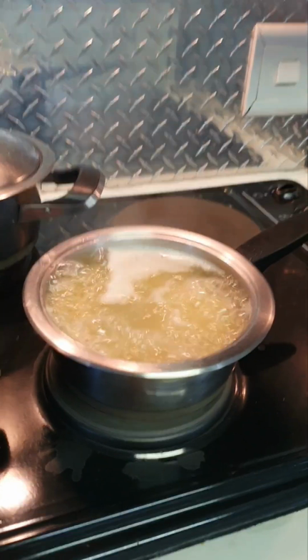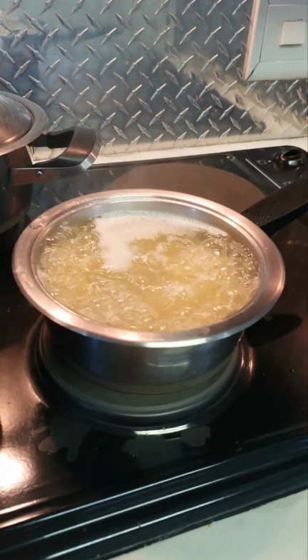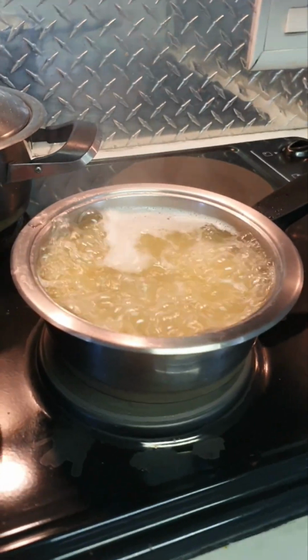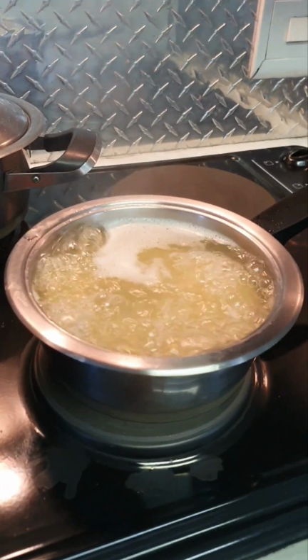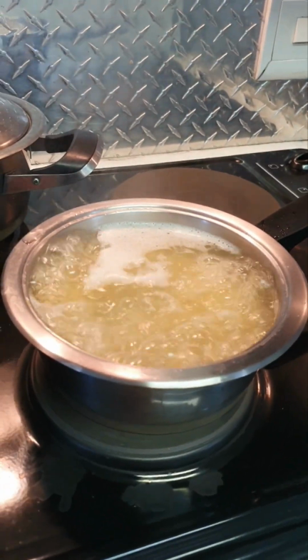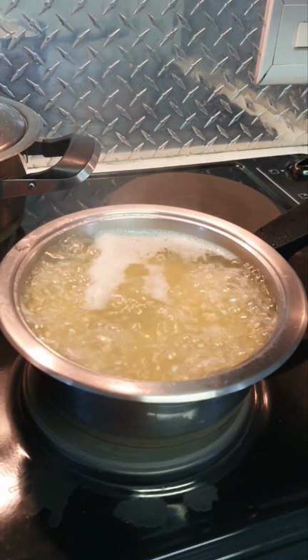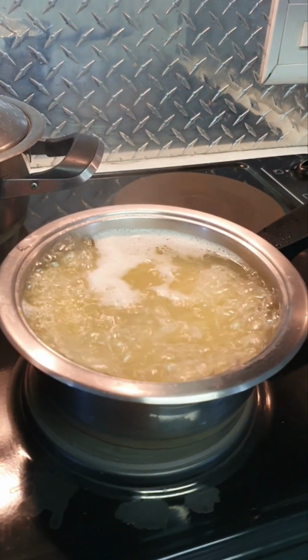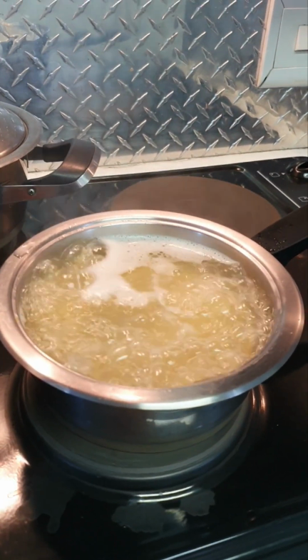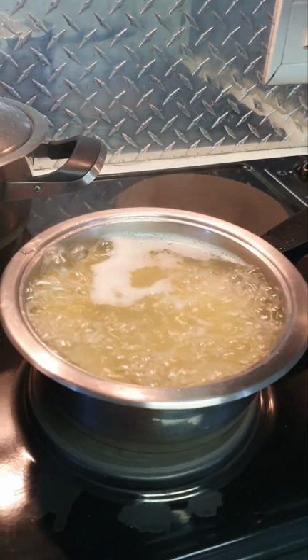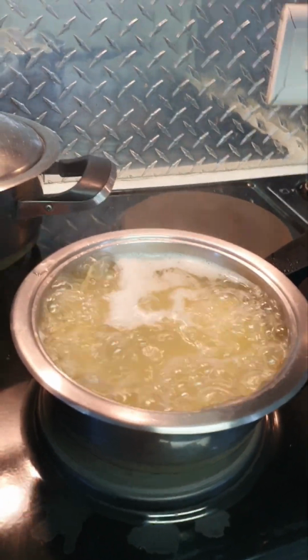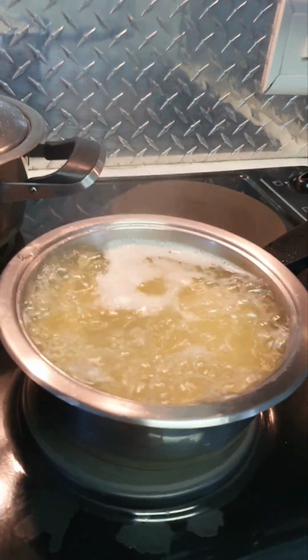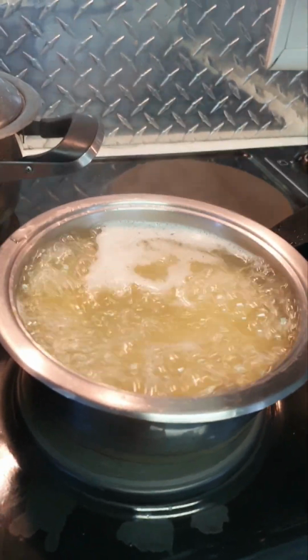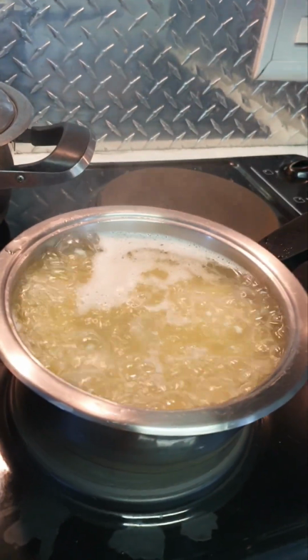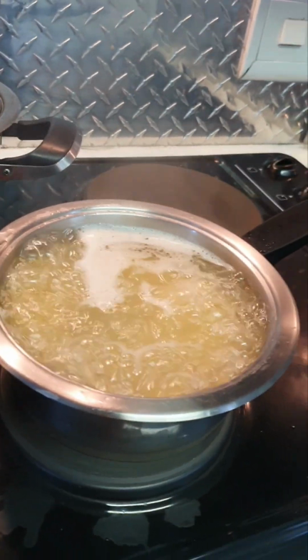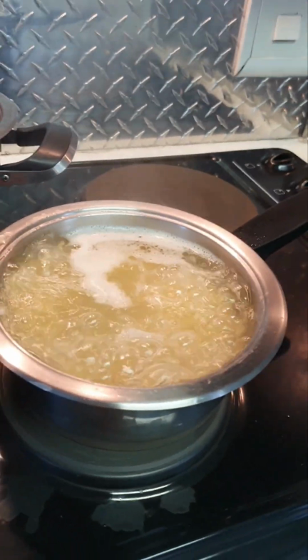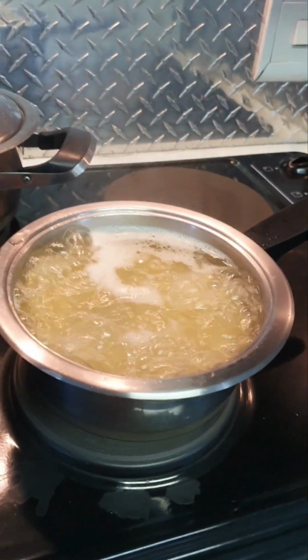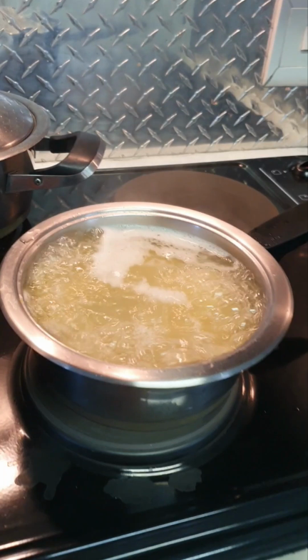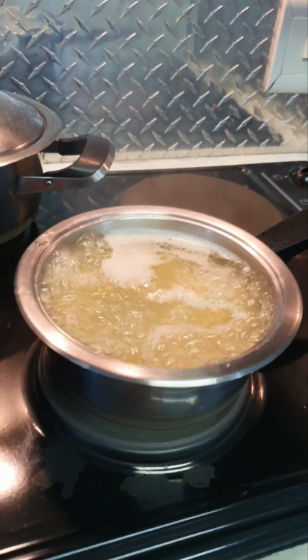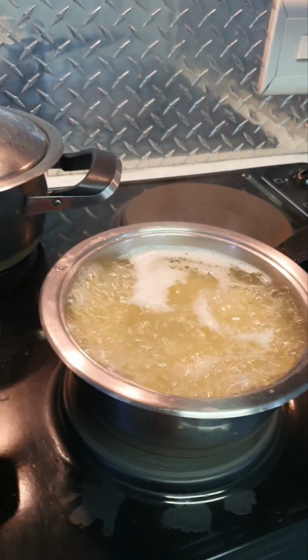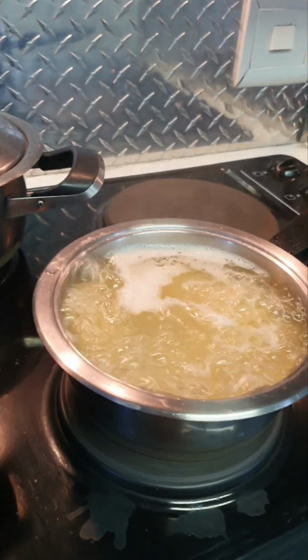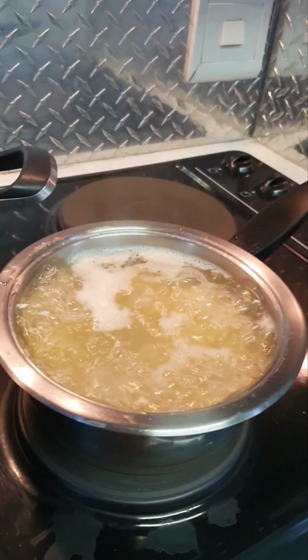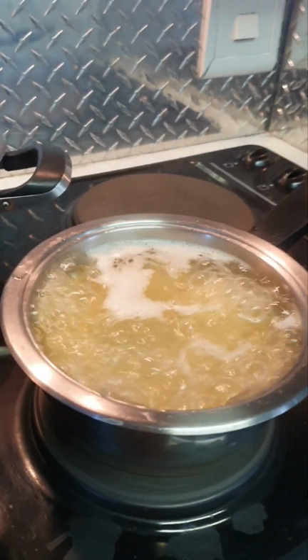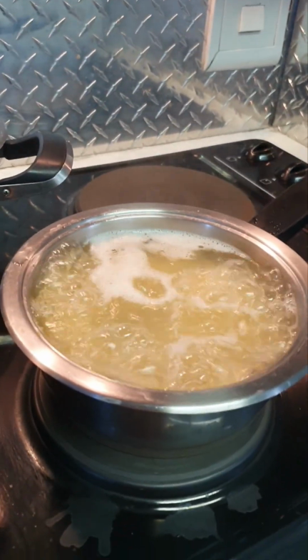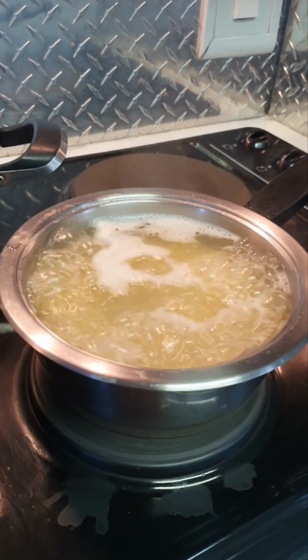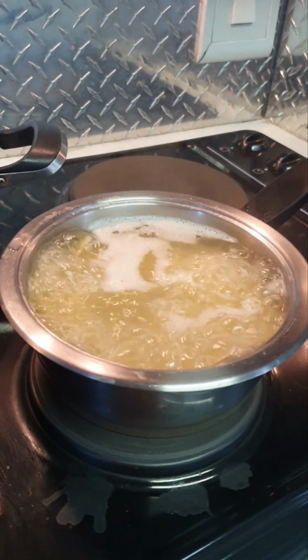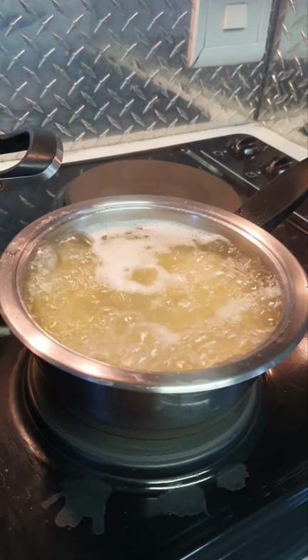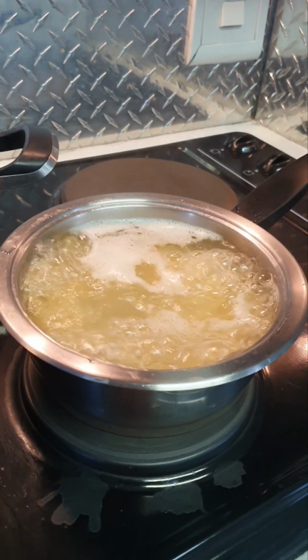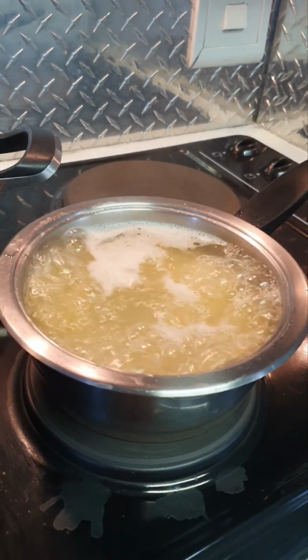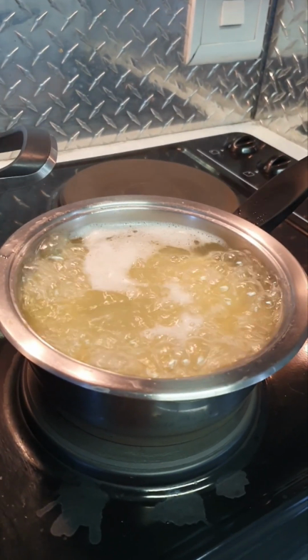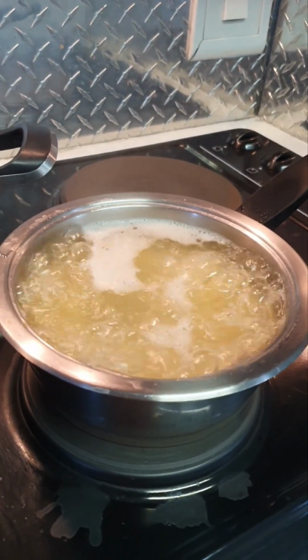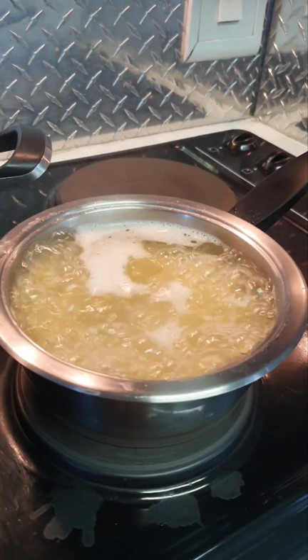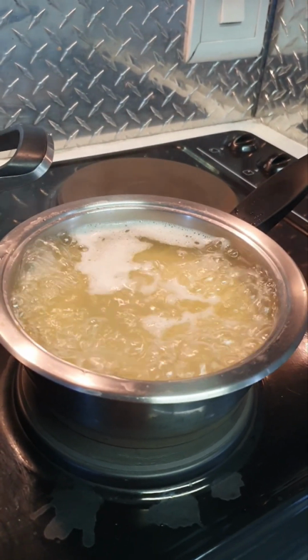I'm boiling my macaroni spaghetti. I do like it al dente.